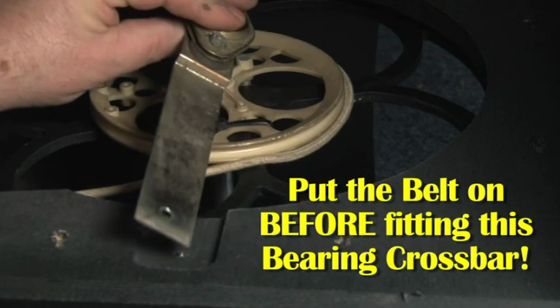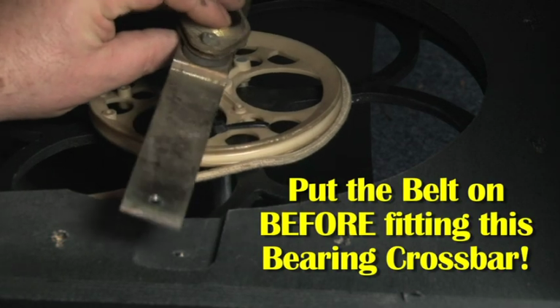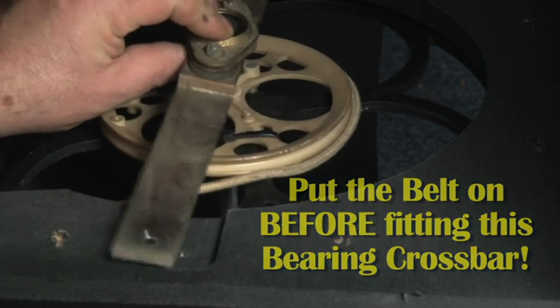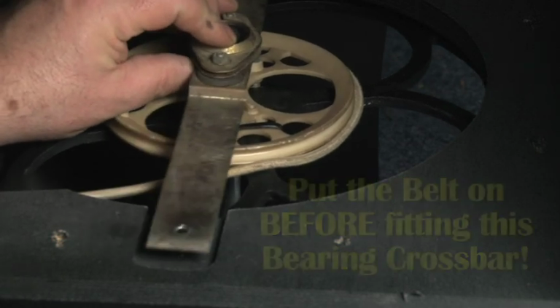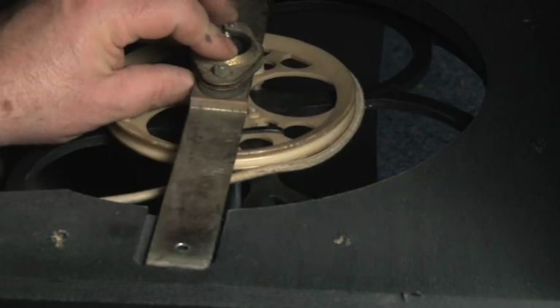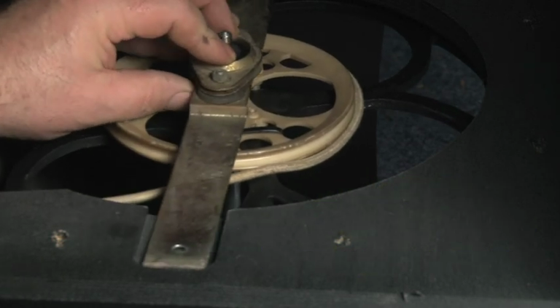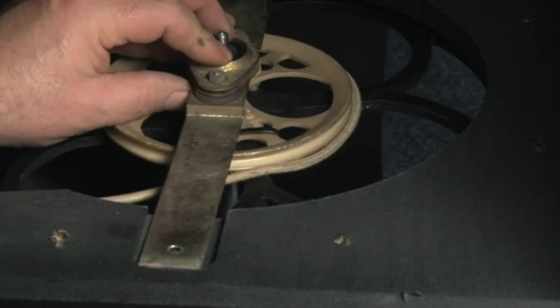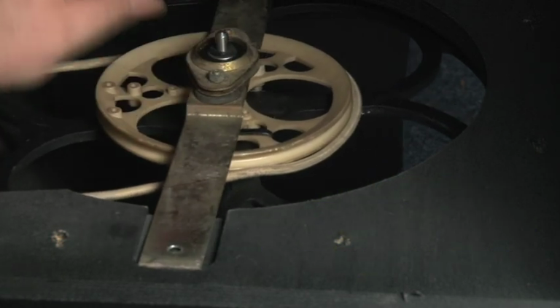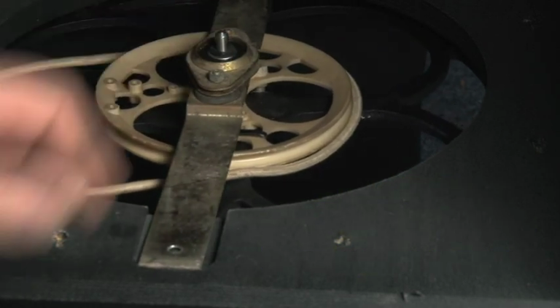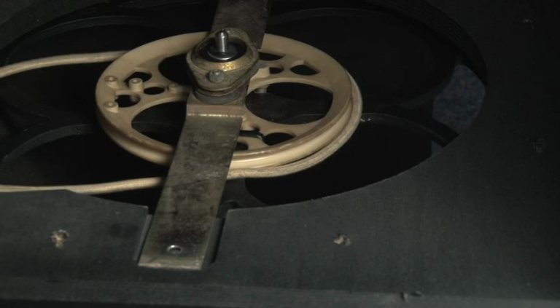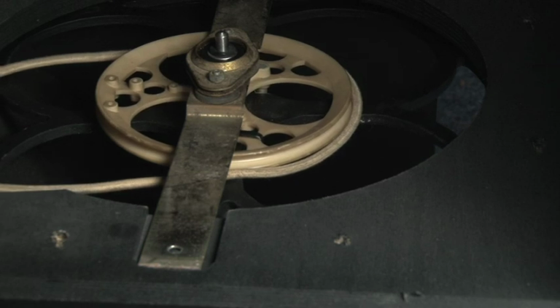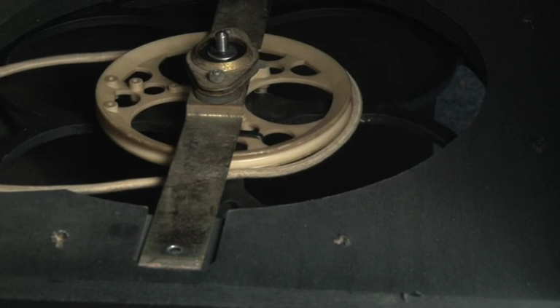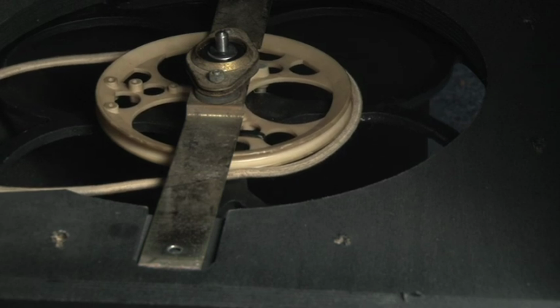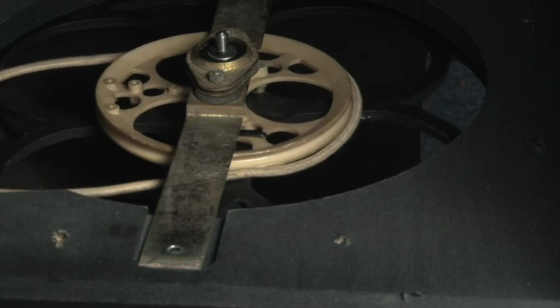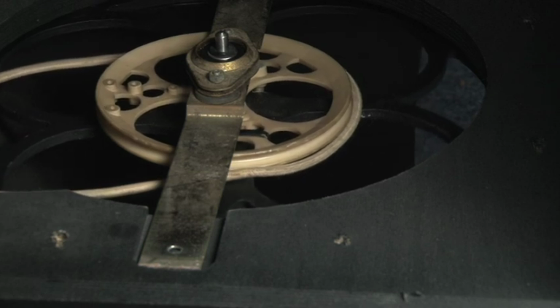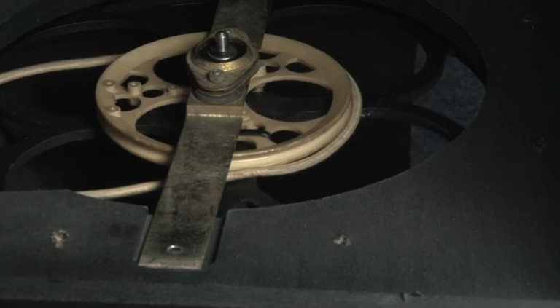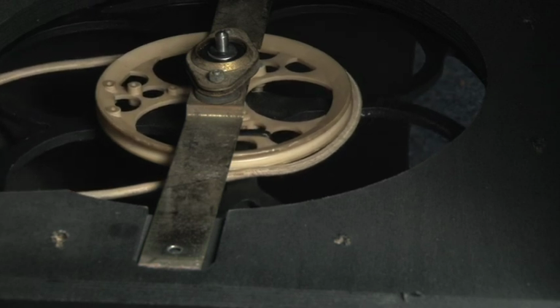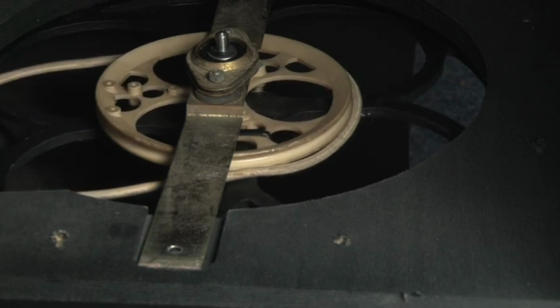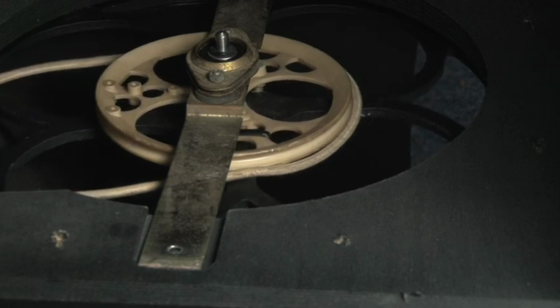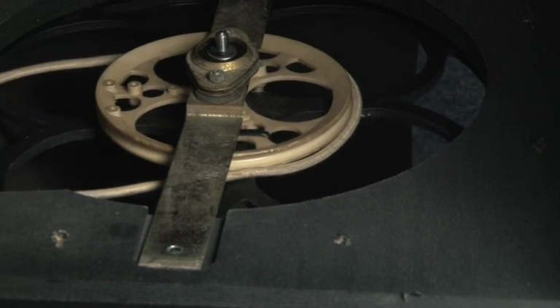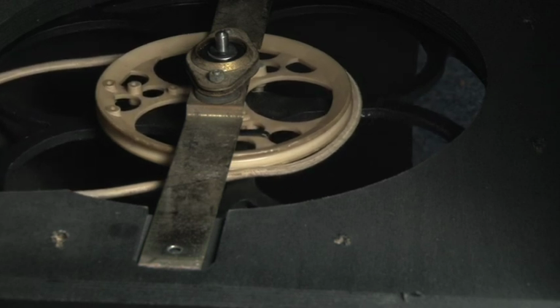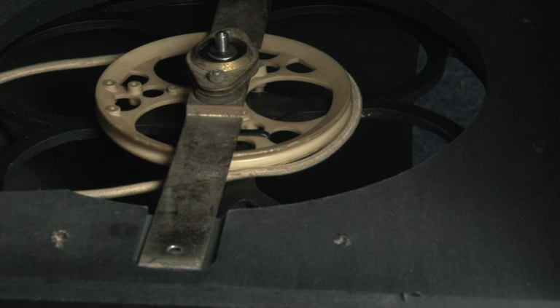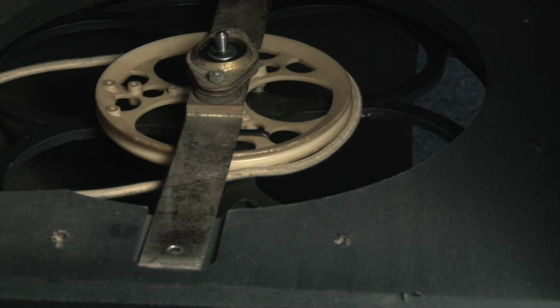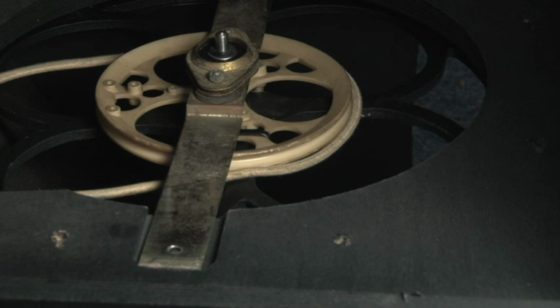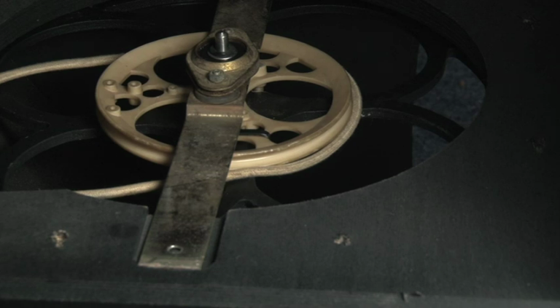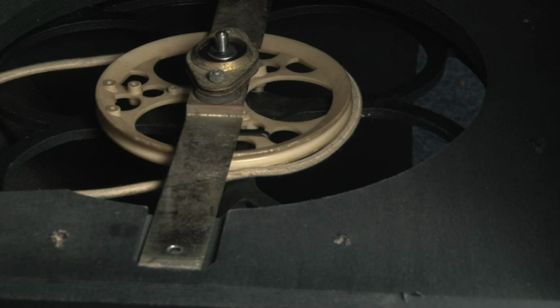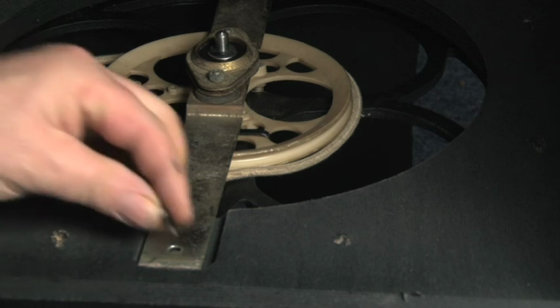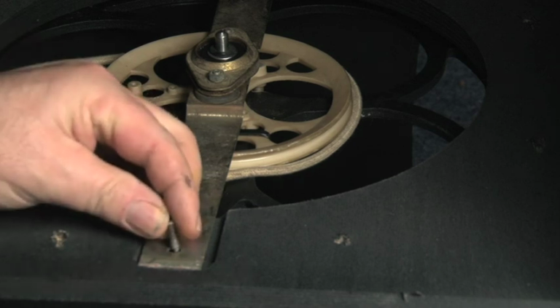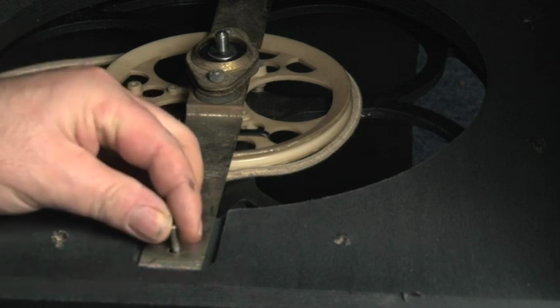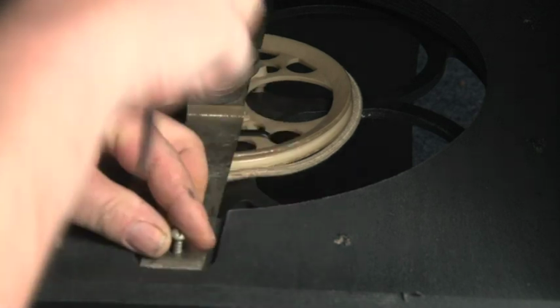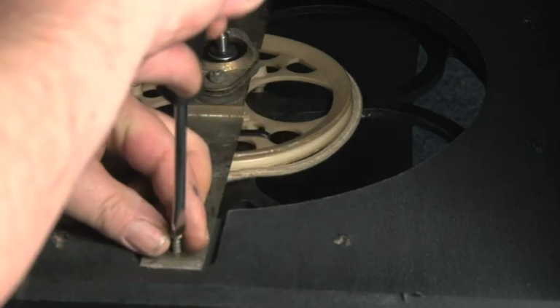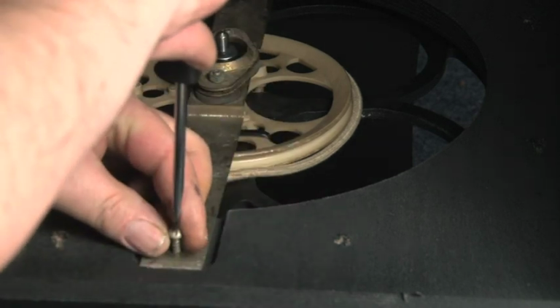The pulley and shaft that I'm using came from an old Rotasonic speaker so it was a little bit too long for the Leslie 145. So using my lathe I shortened the shaft and machined the spigot on the top to the same diameter as the rubber grommet.